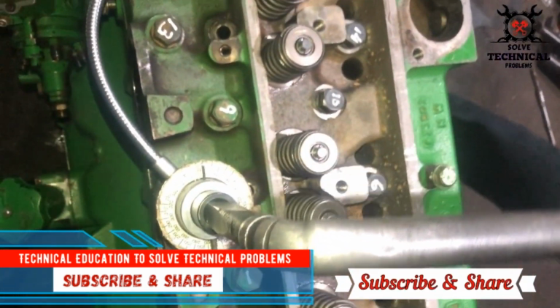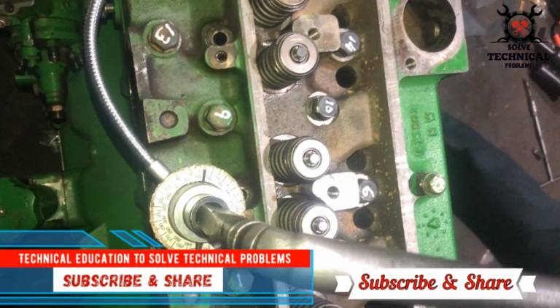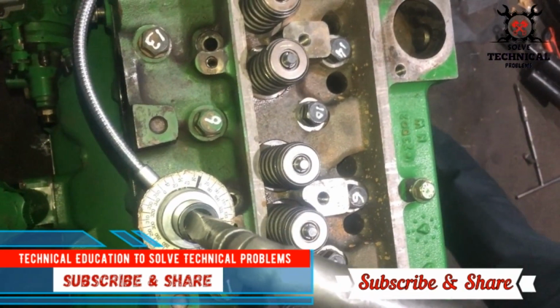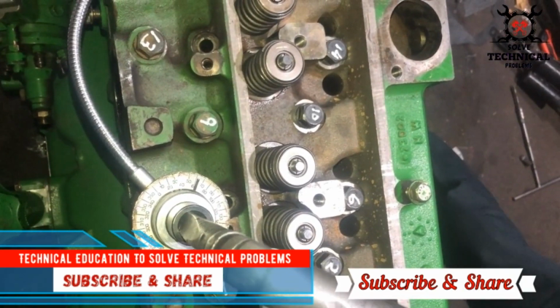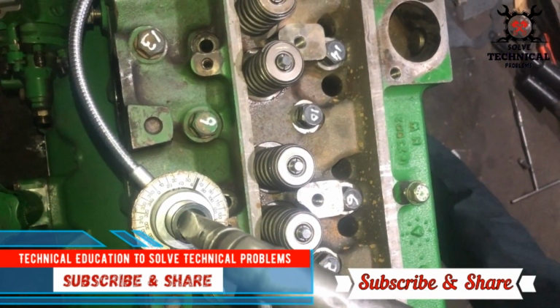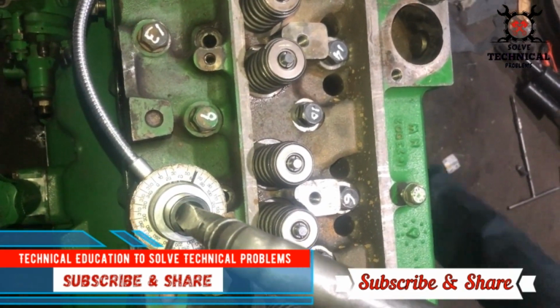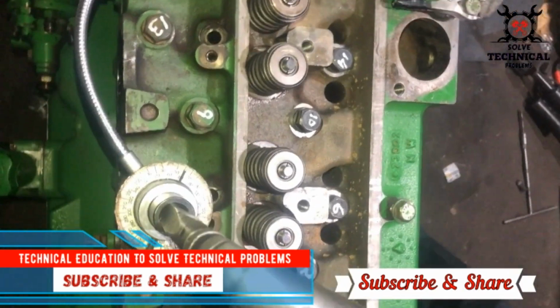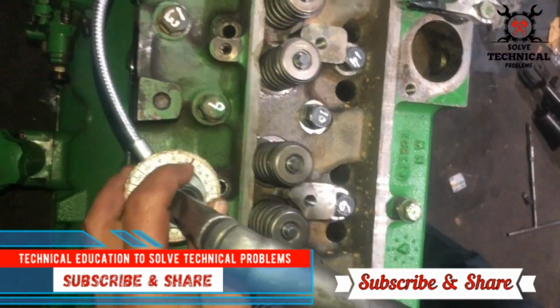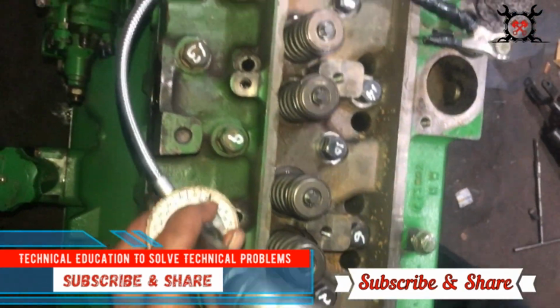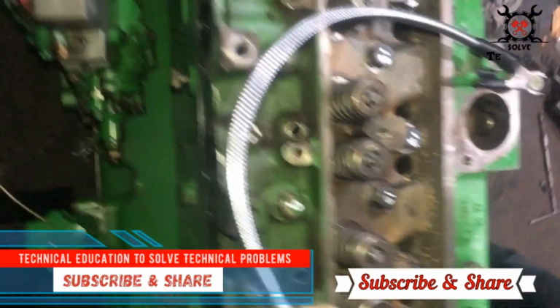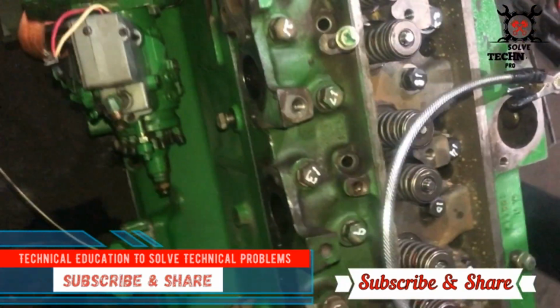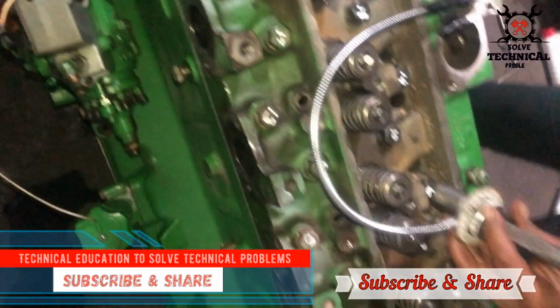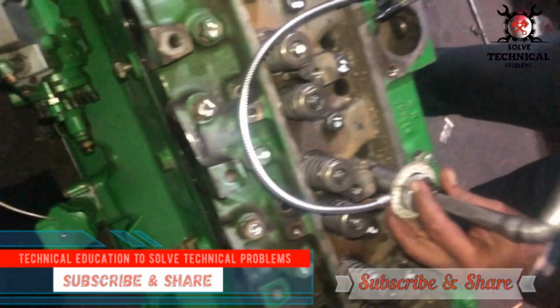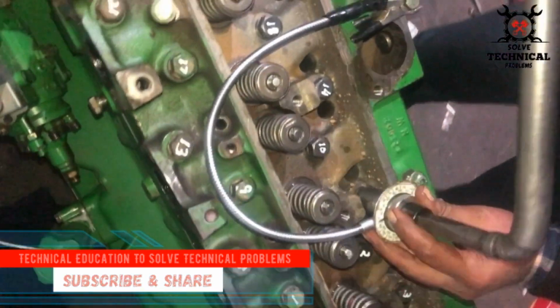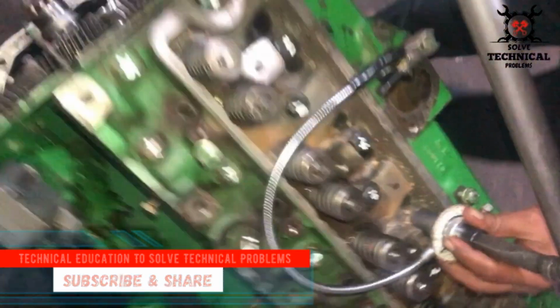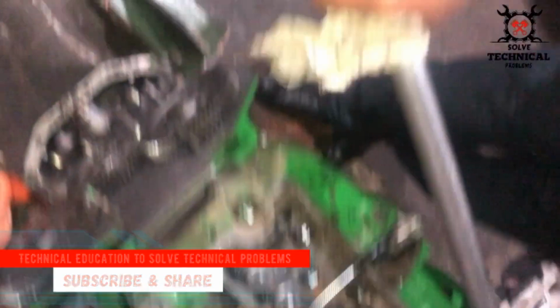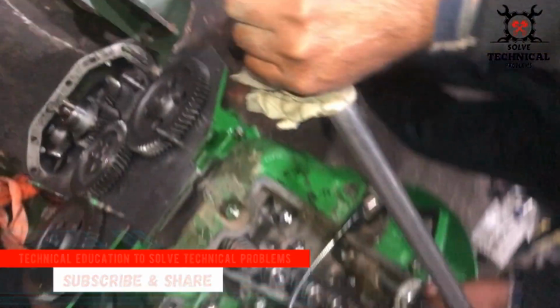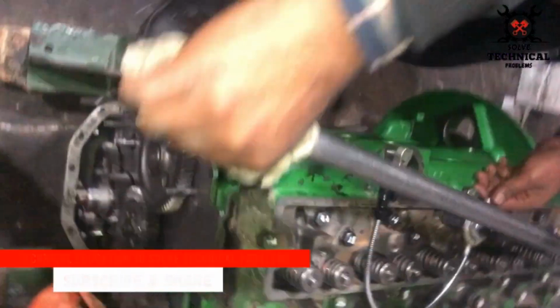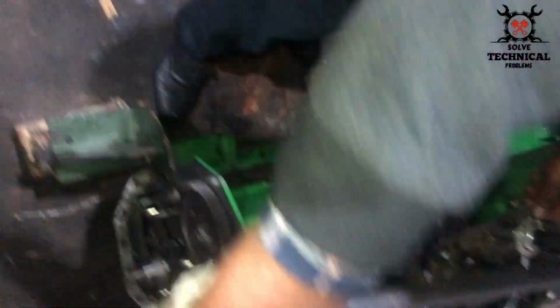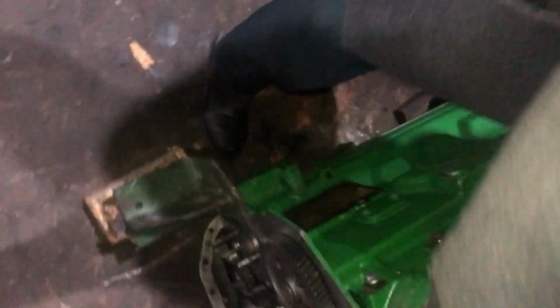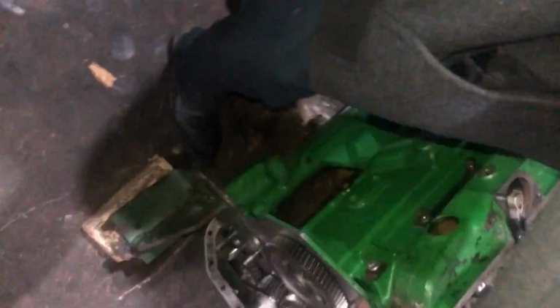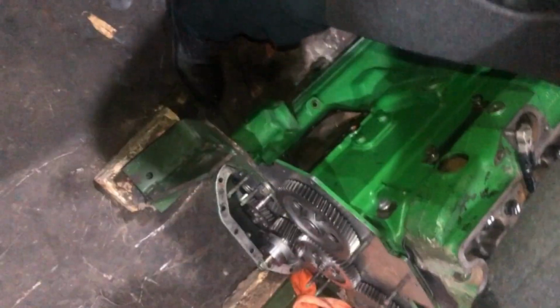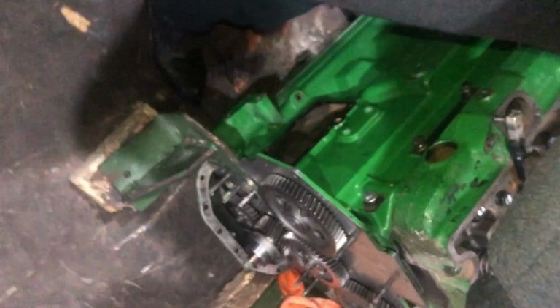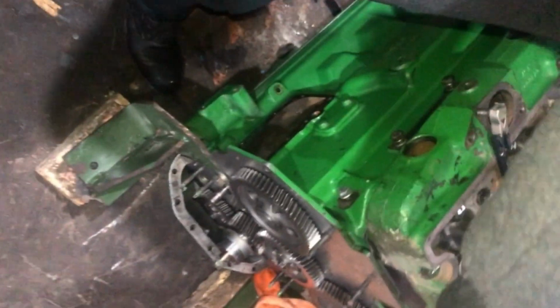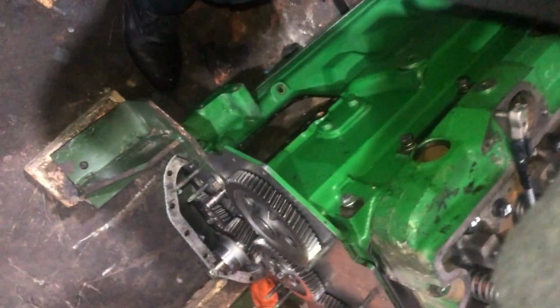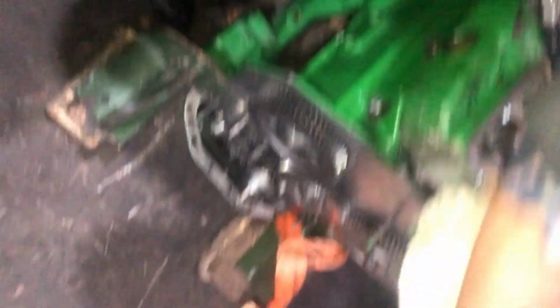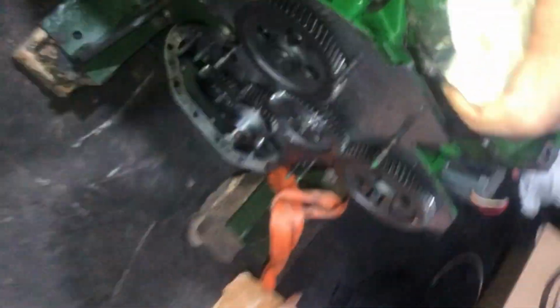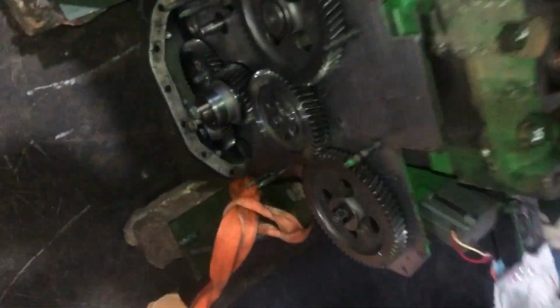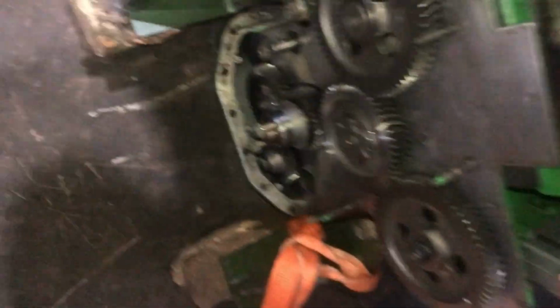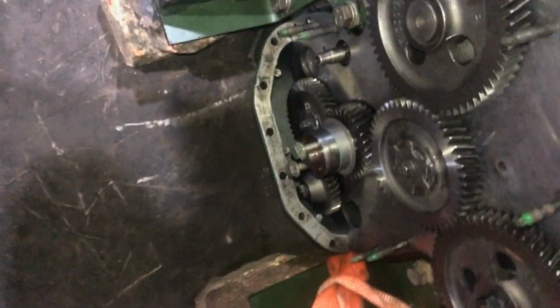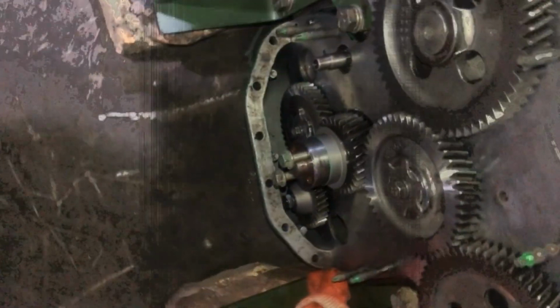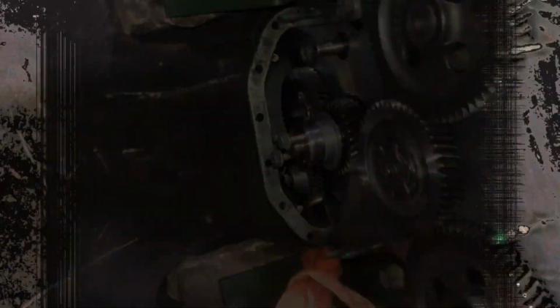The numbering is to make sure that our sequence is correct and we give the degree torque according to the sequence. Thanks for watching.